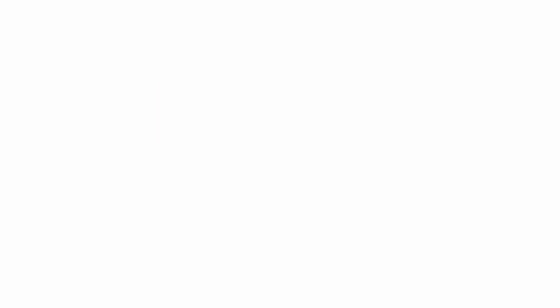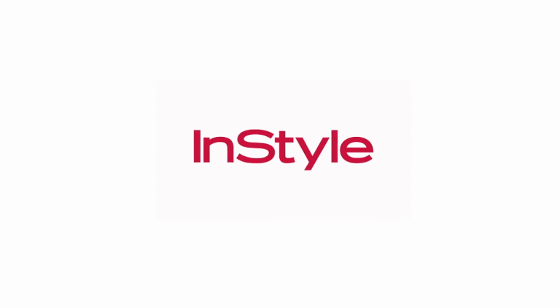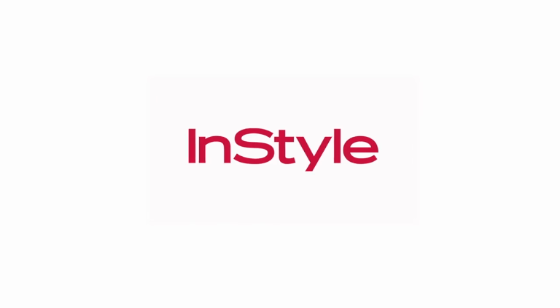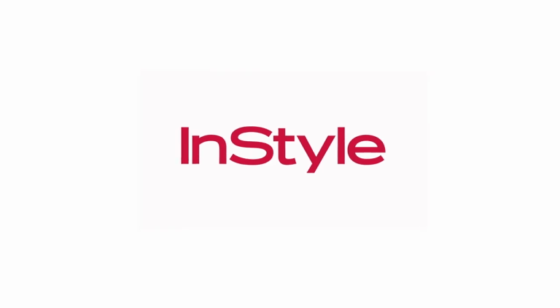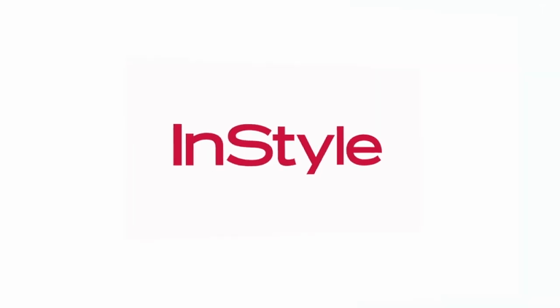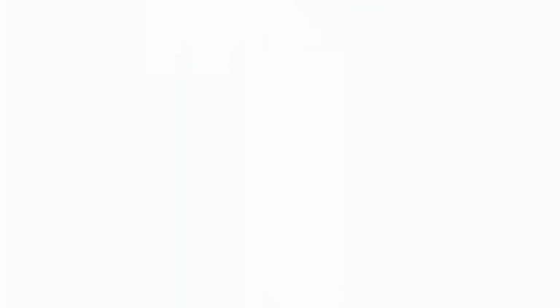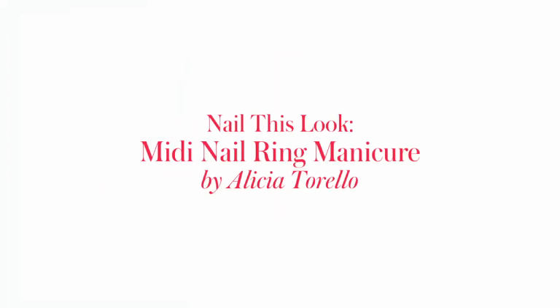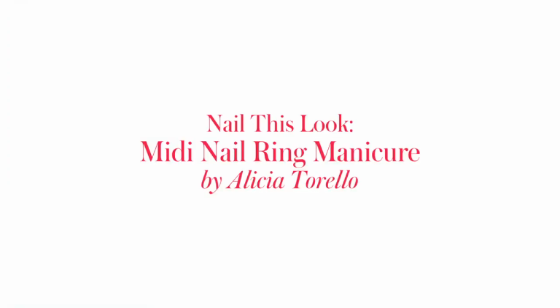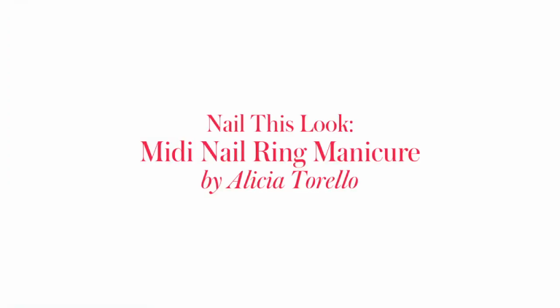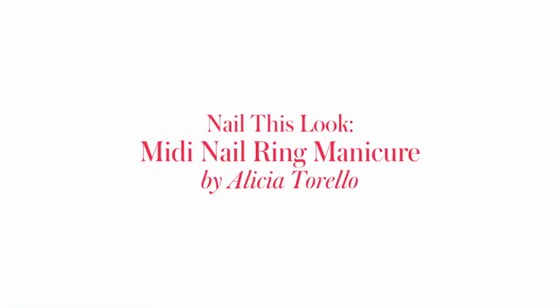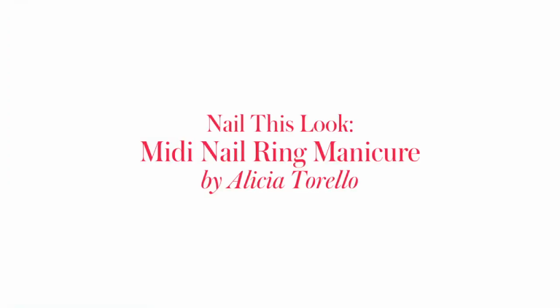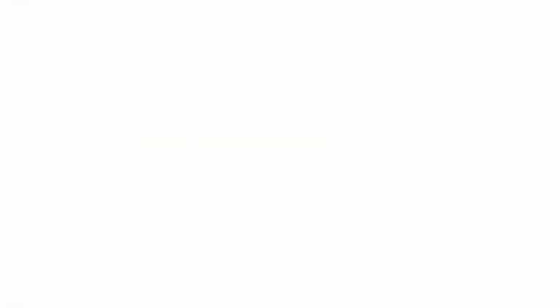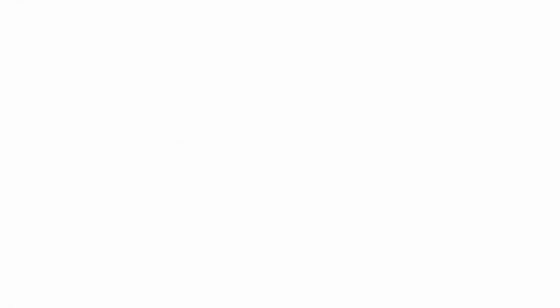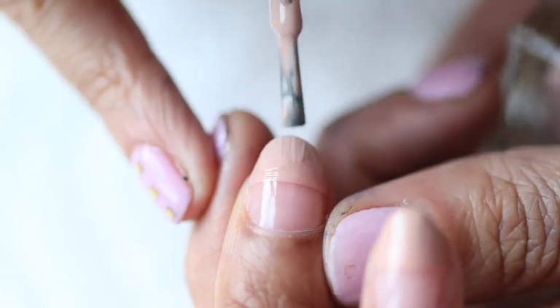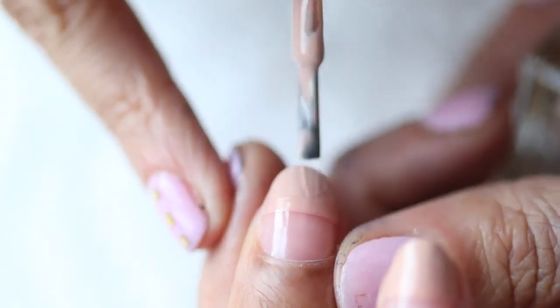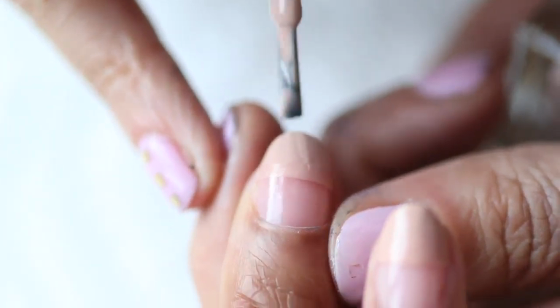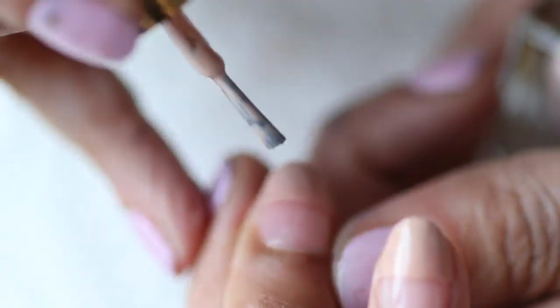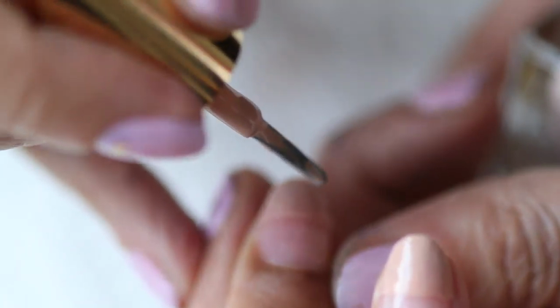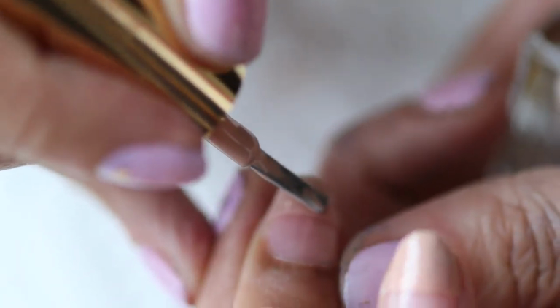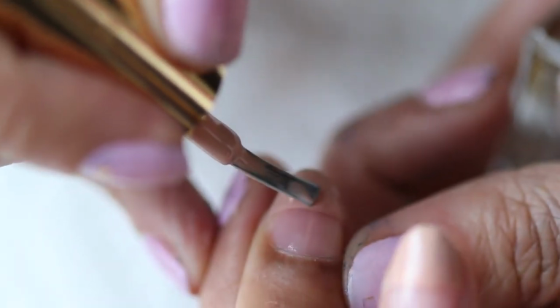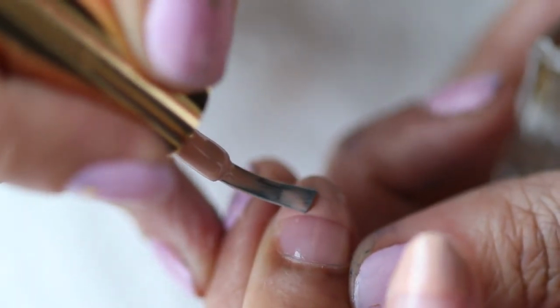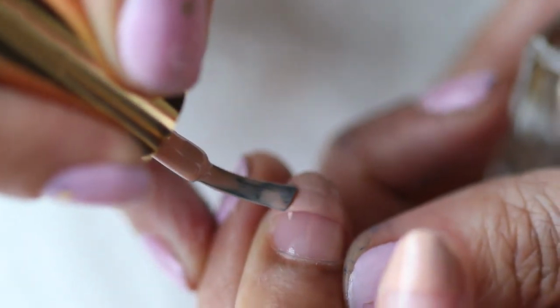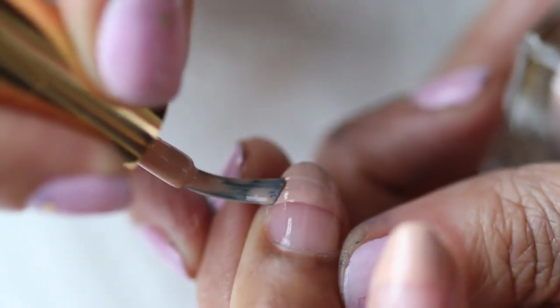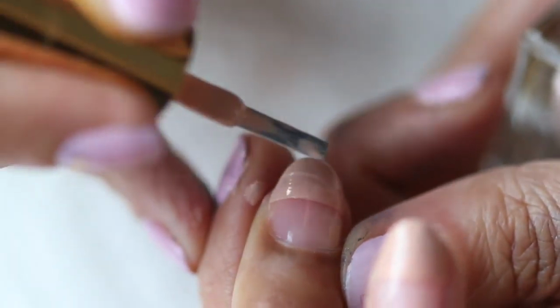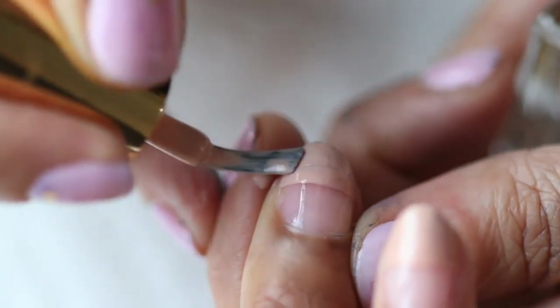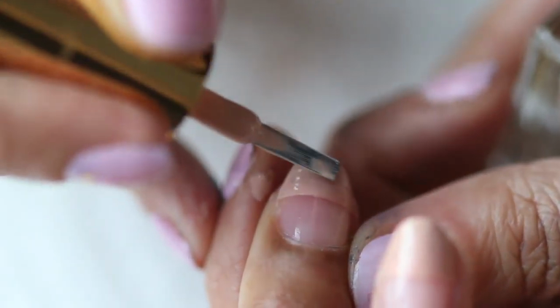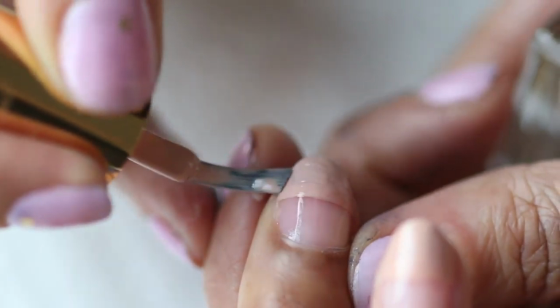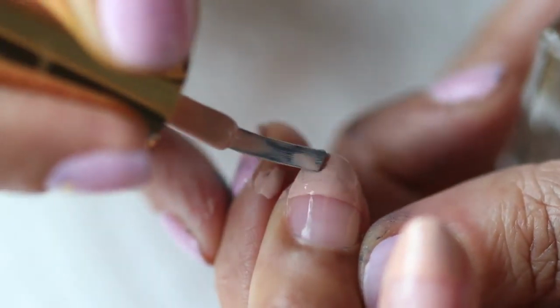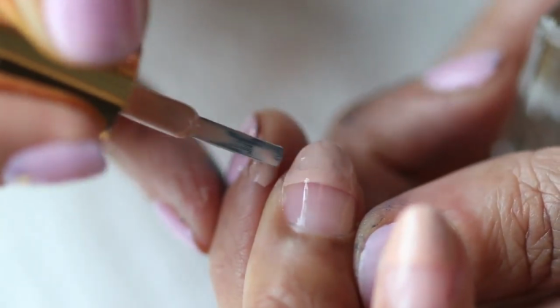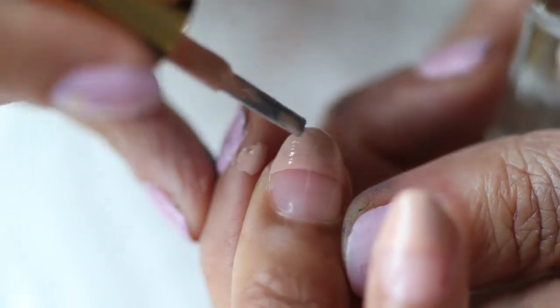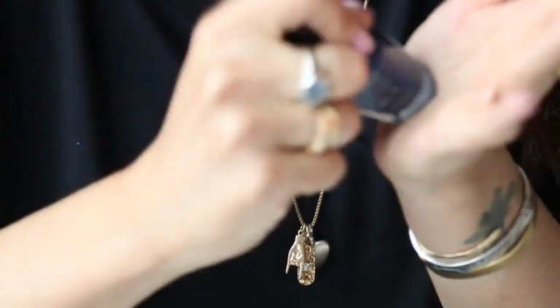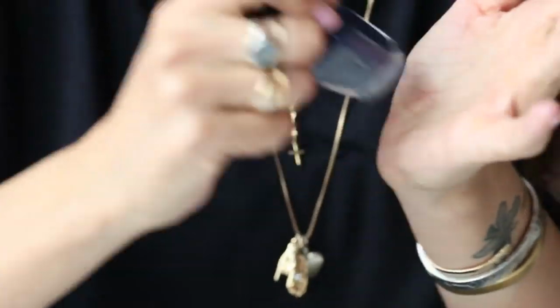The first step is a clear base coat. For the second step, I took a nude polish, started in the center of the nail, and applied it up towards the tip. I let that dry.